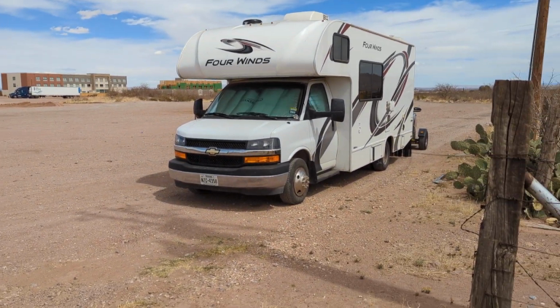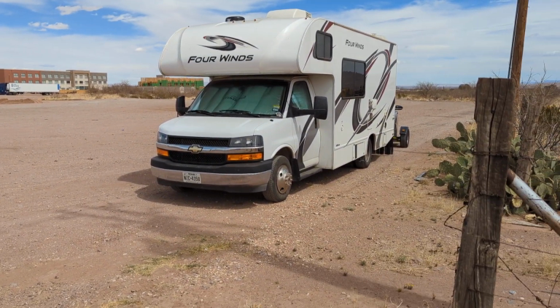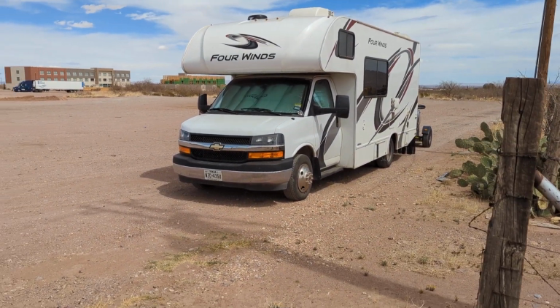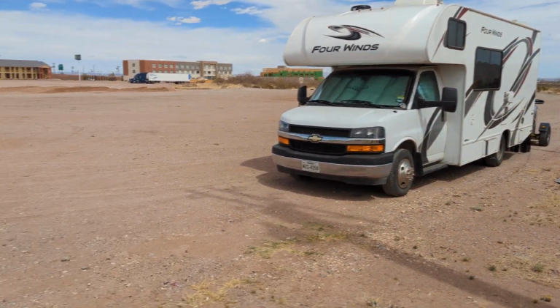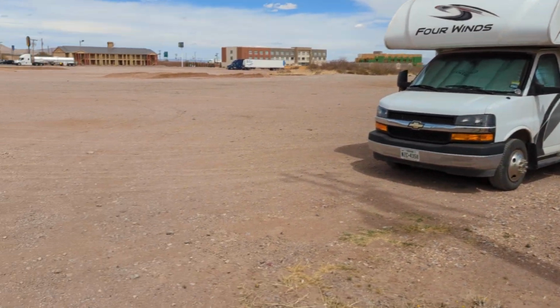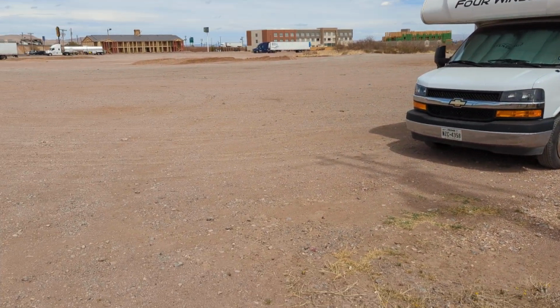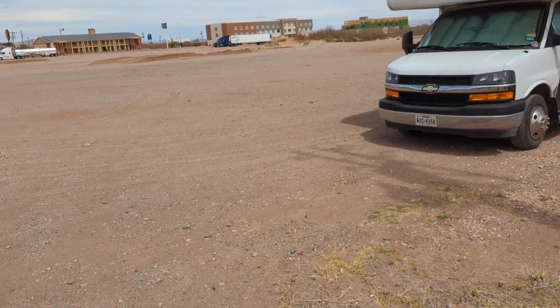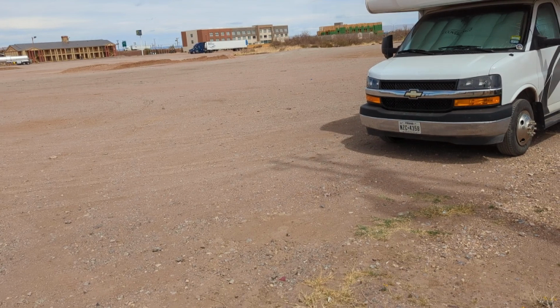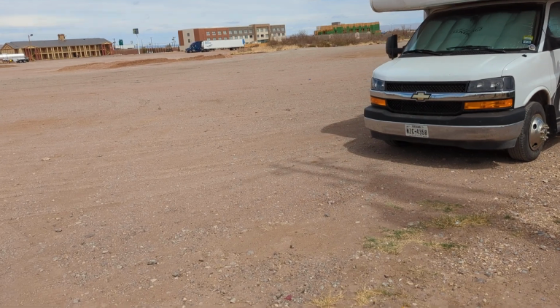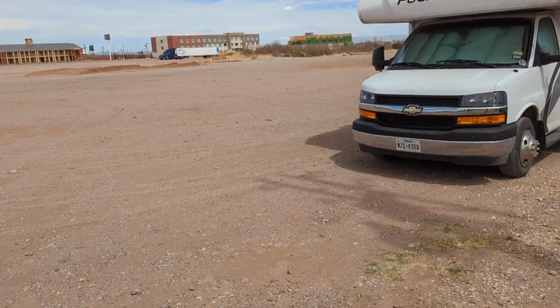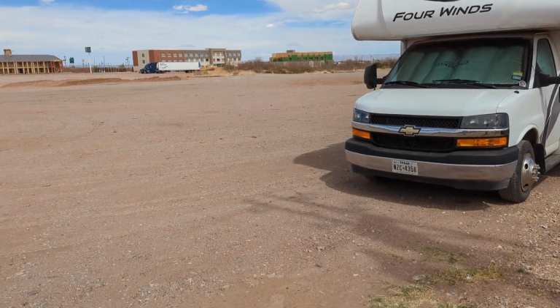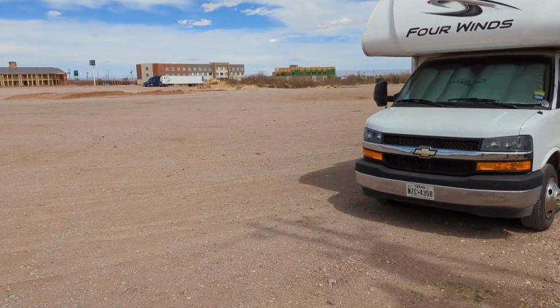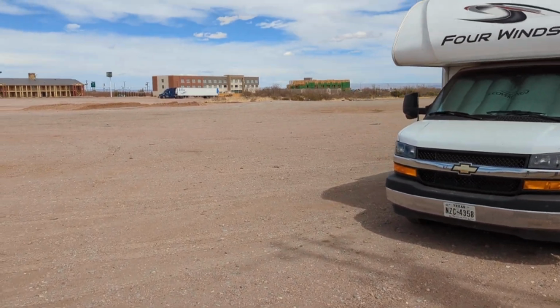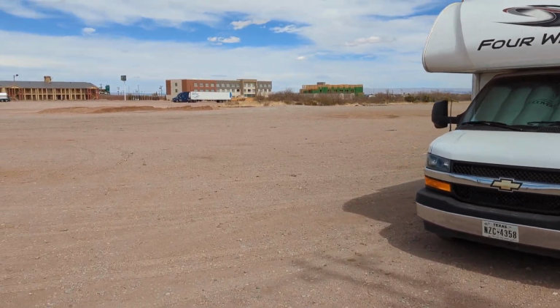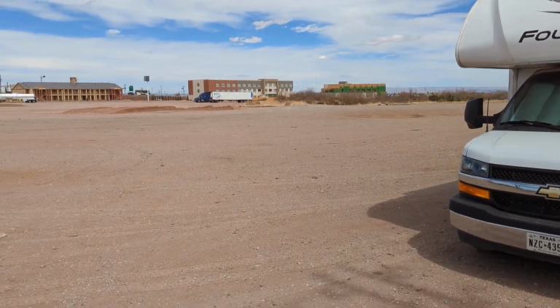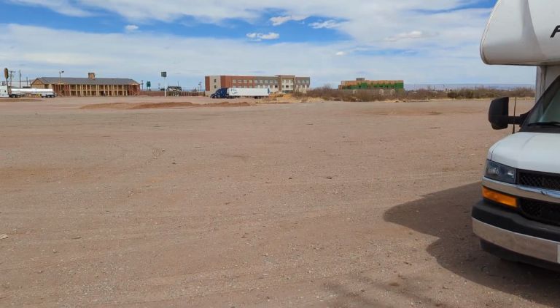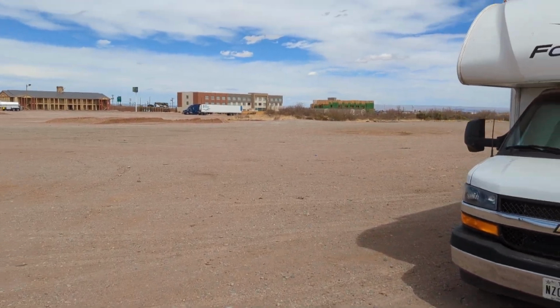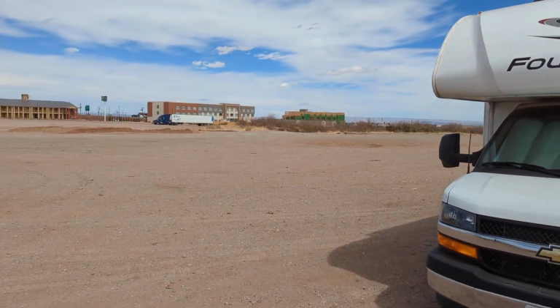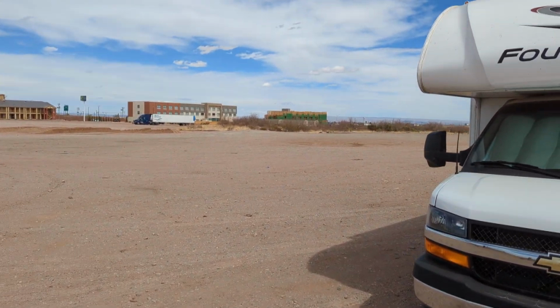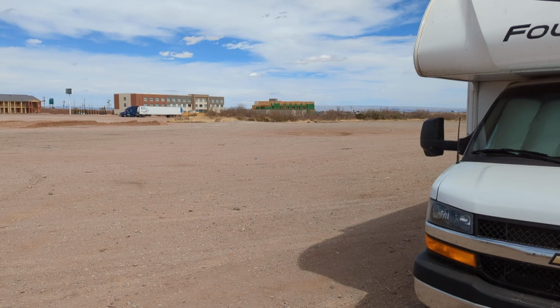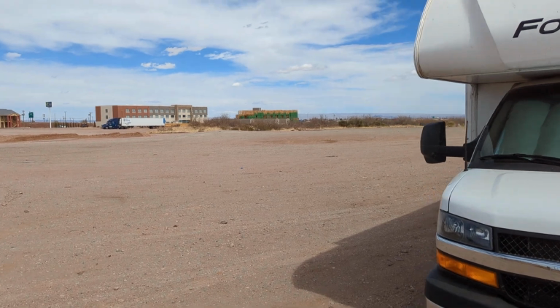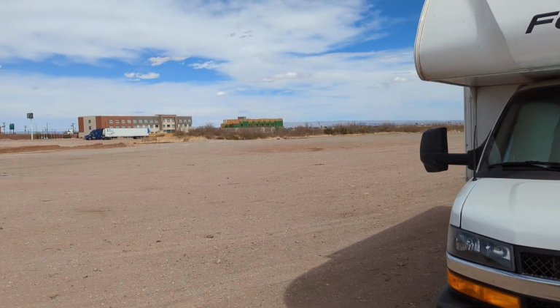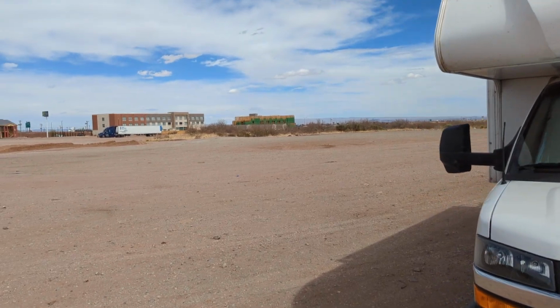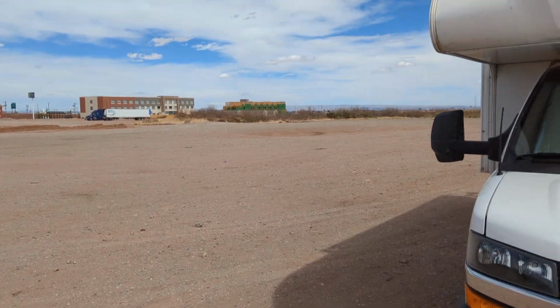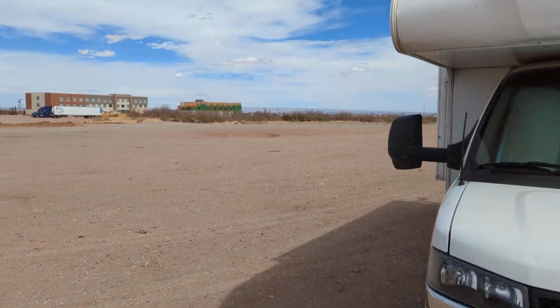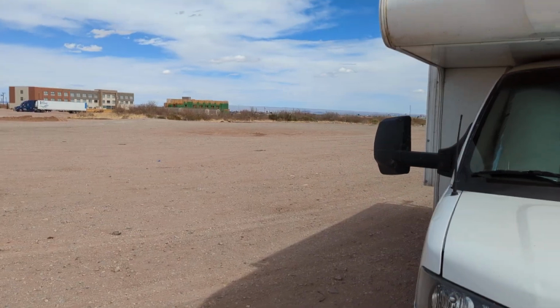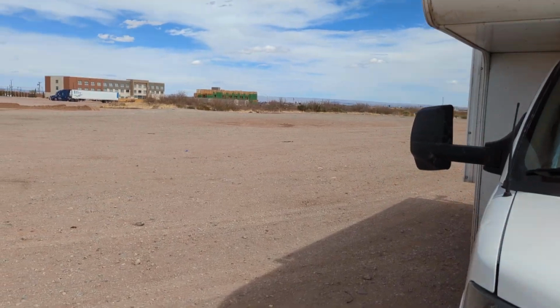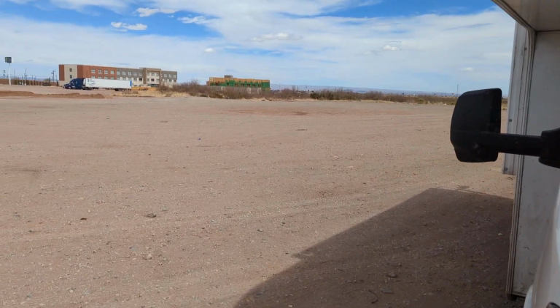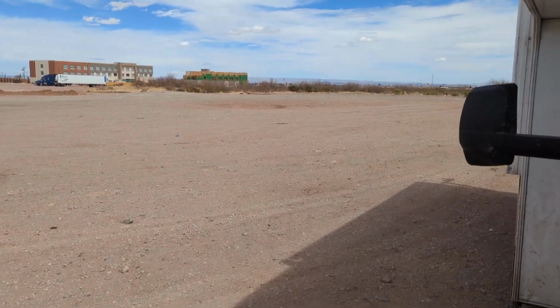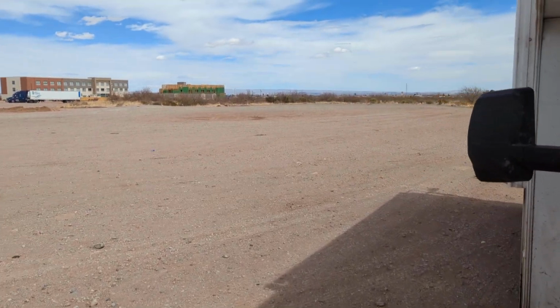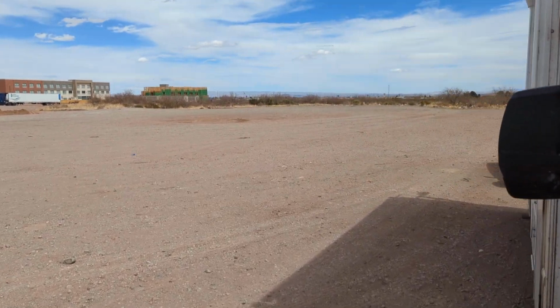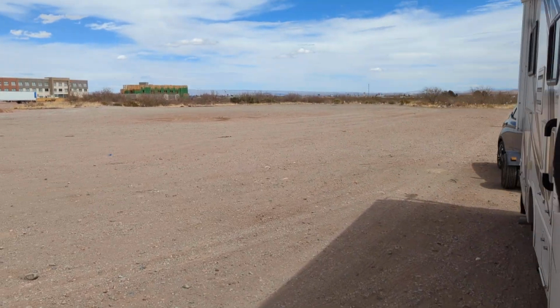I'm running my generator right now, running the air conditioner. It's about 75 degrees, but inside the RV it was a little warm, and I thought, hell, I've got a generator — be comfortable.